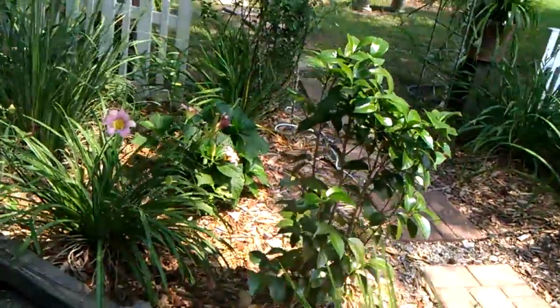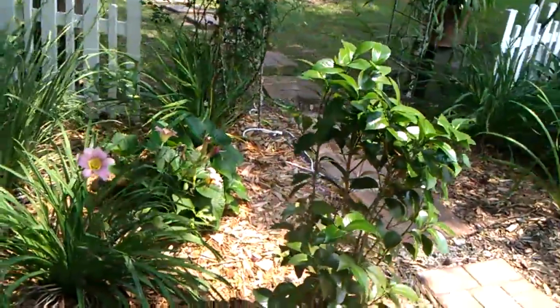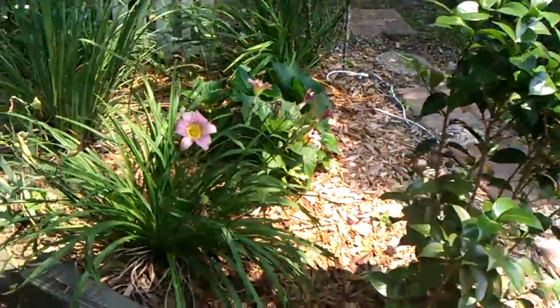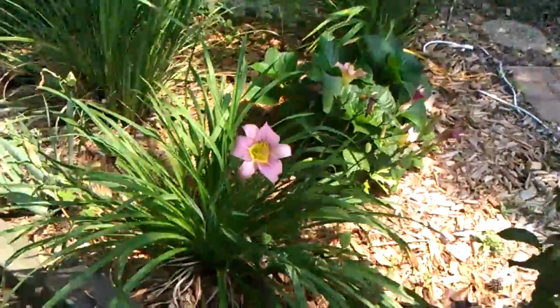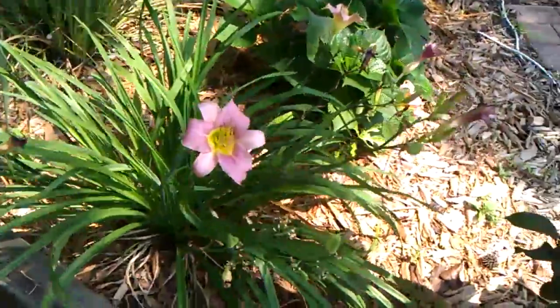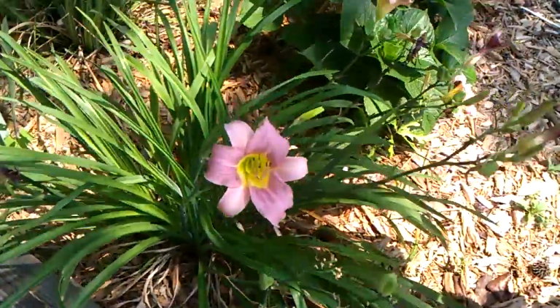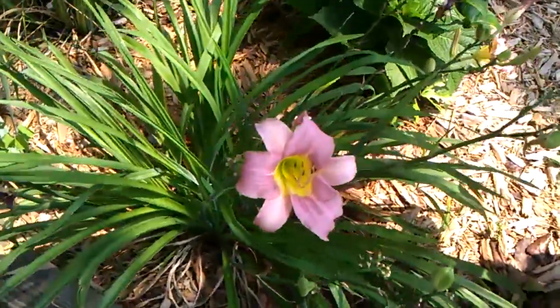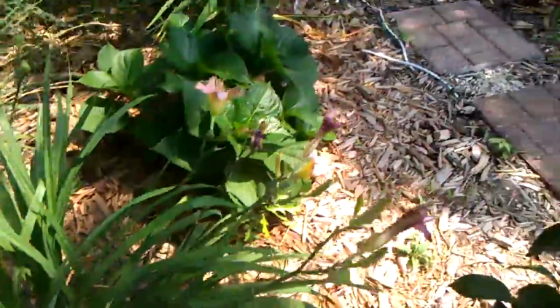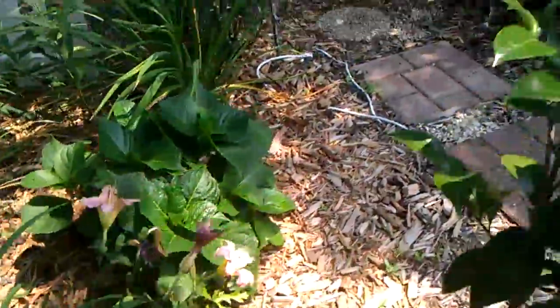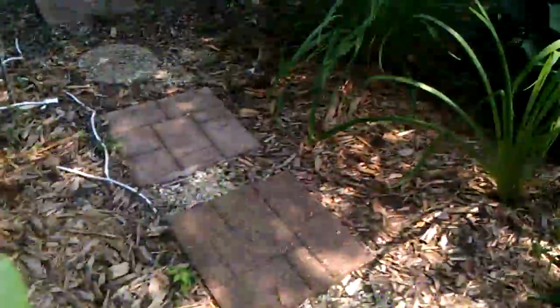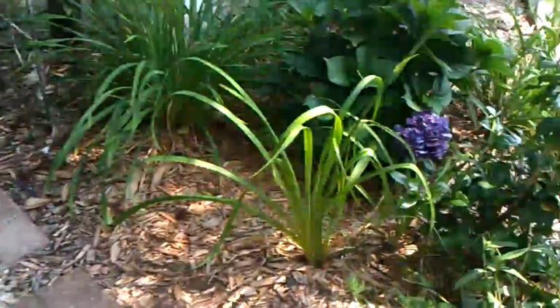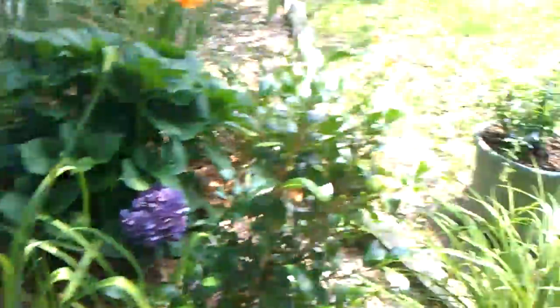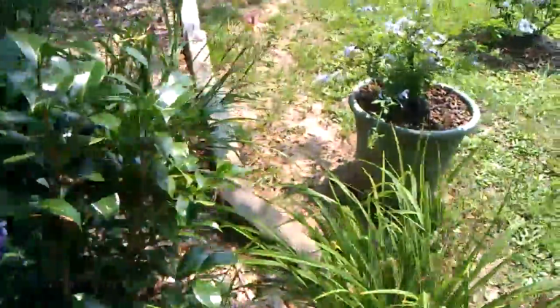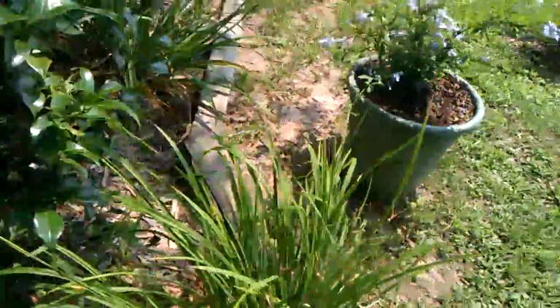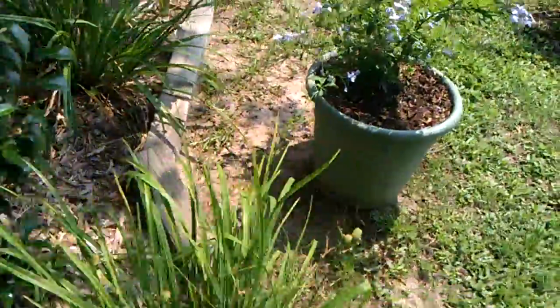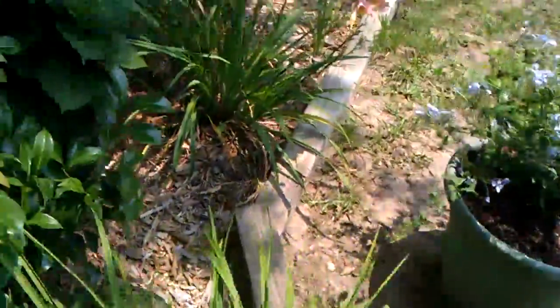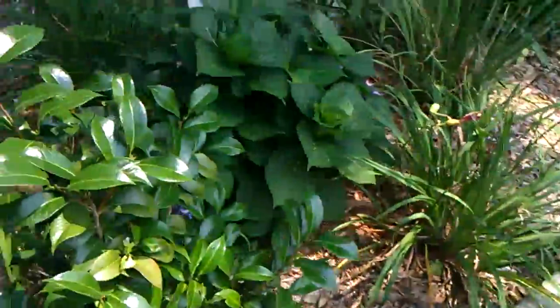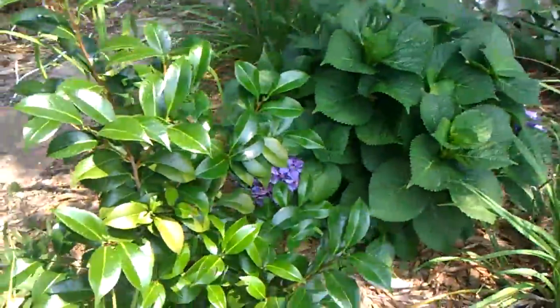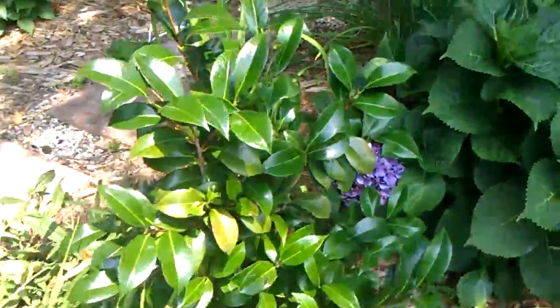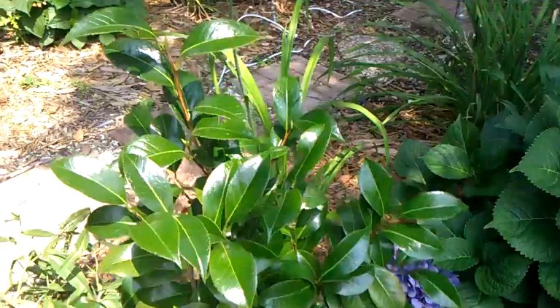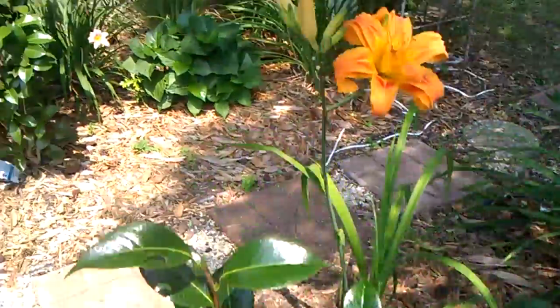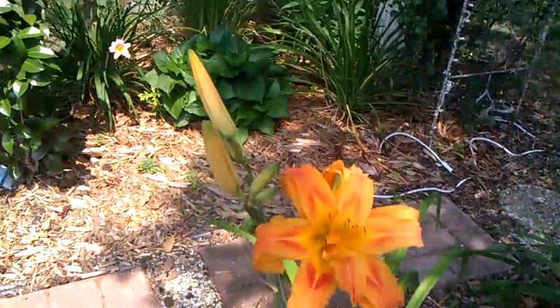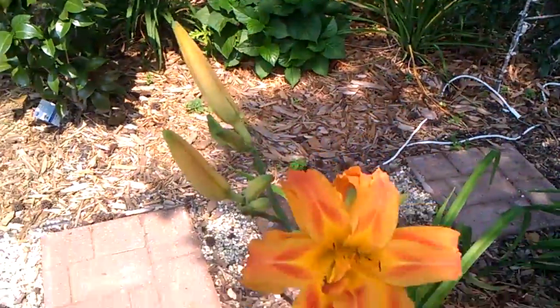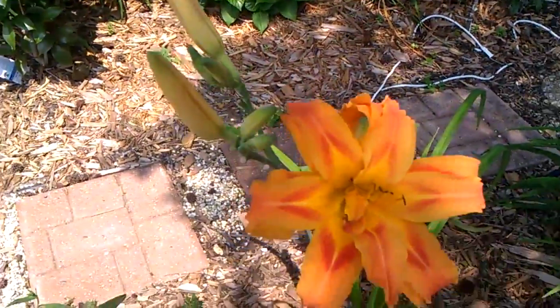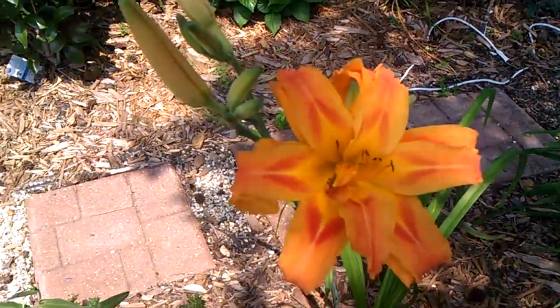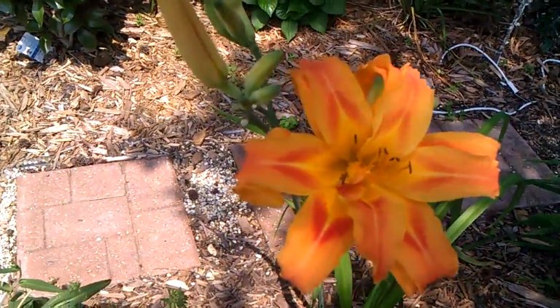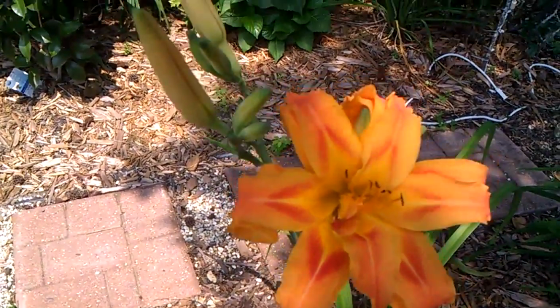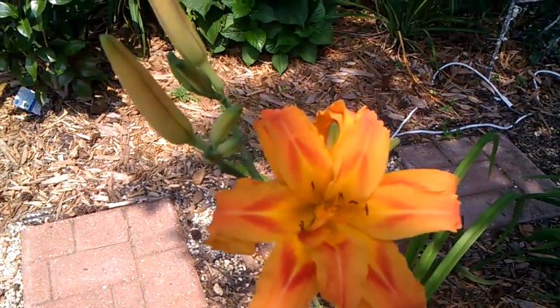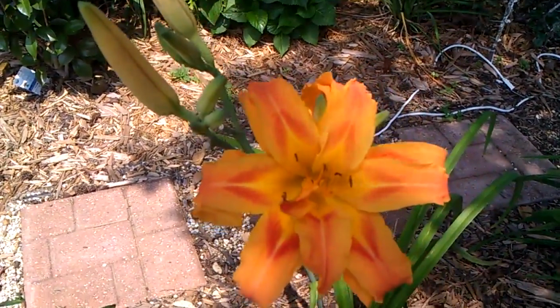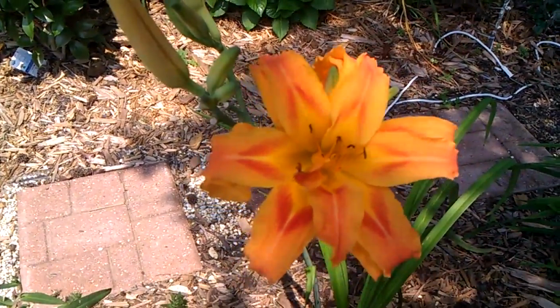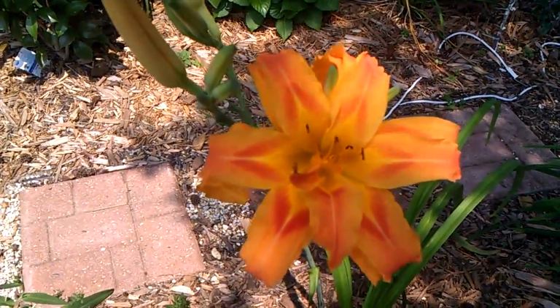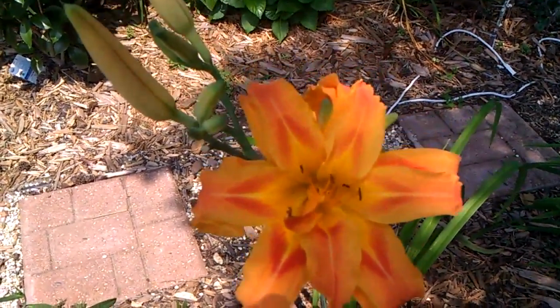And of course these little daylilies here are pretty. And these are triple daylilies, I think — just huge blossoms on these things.